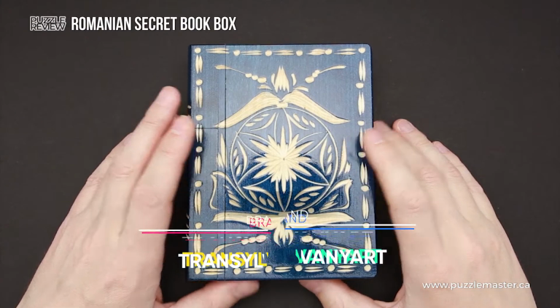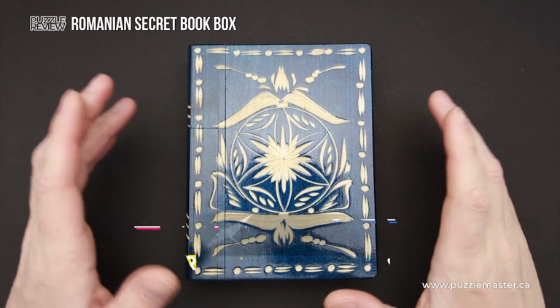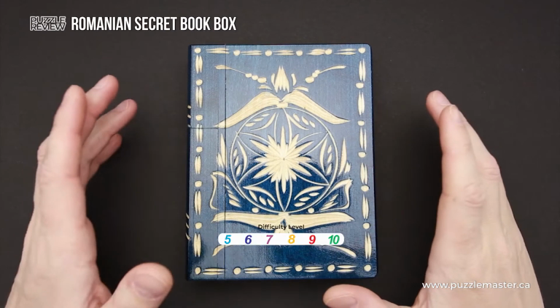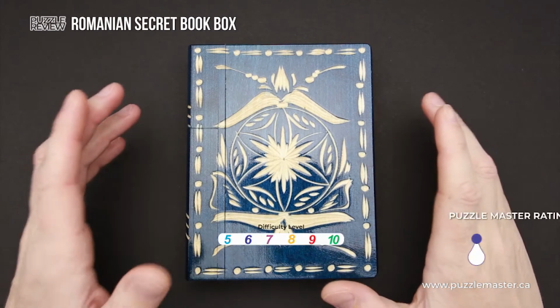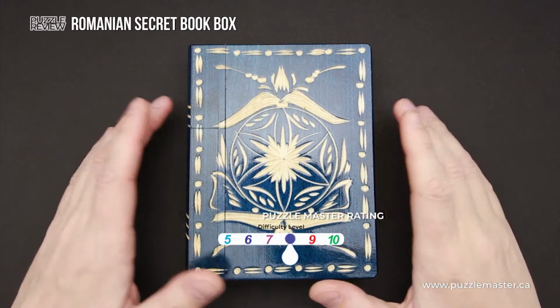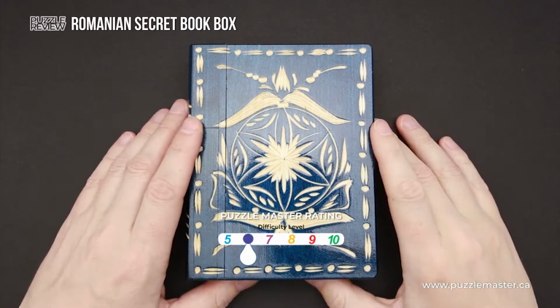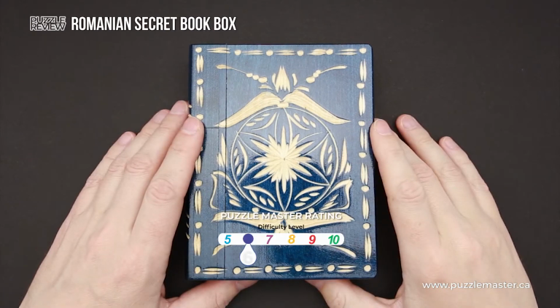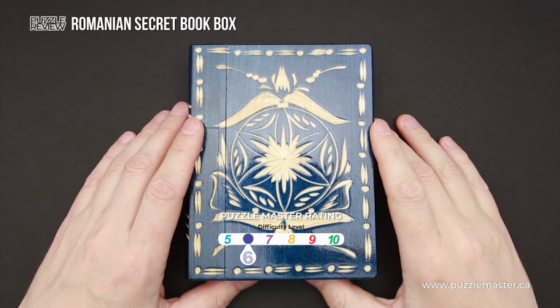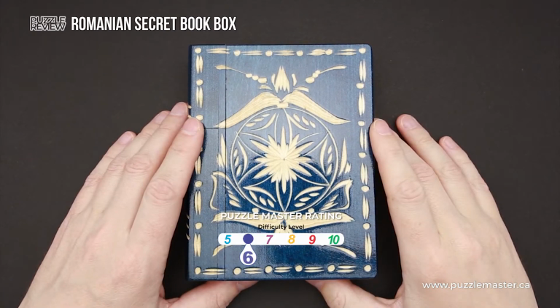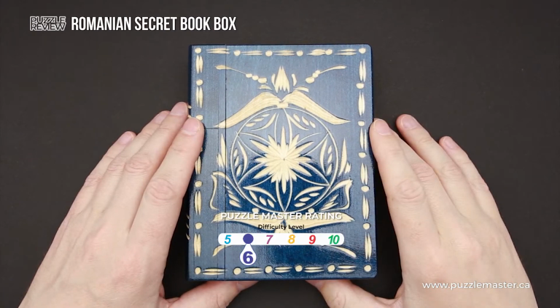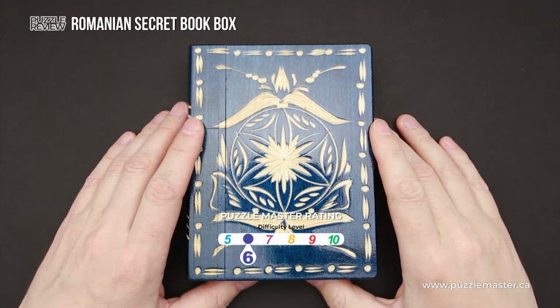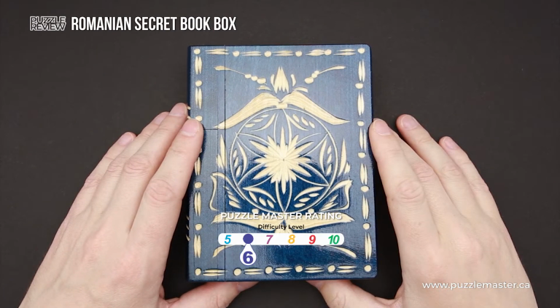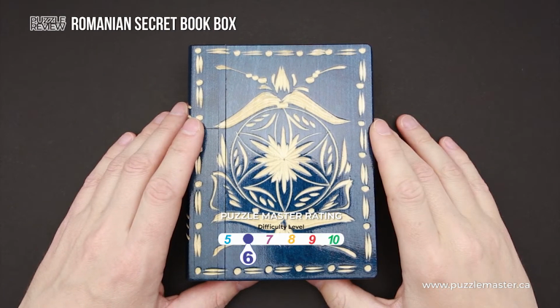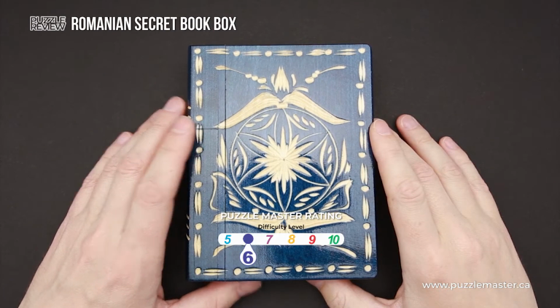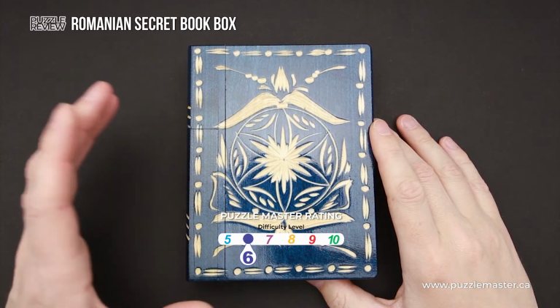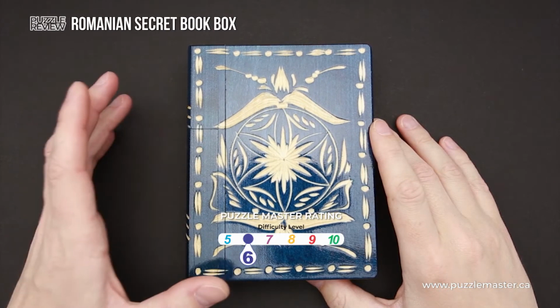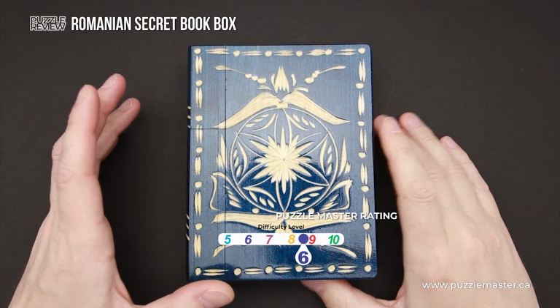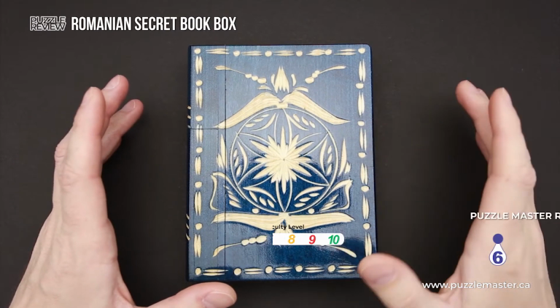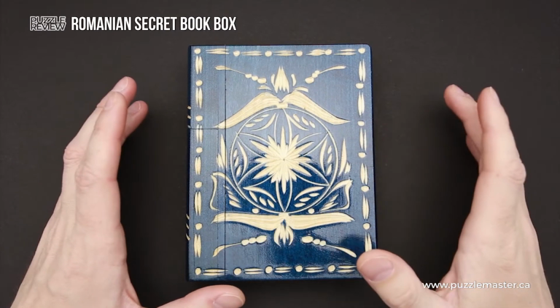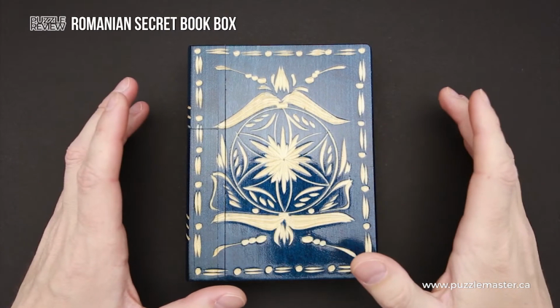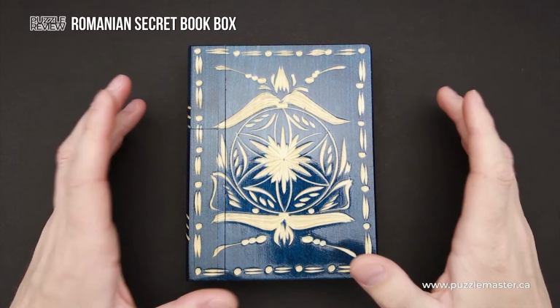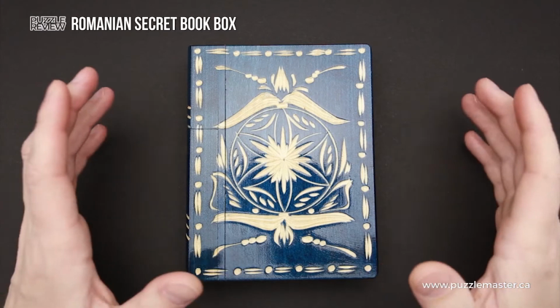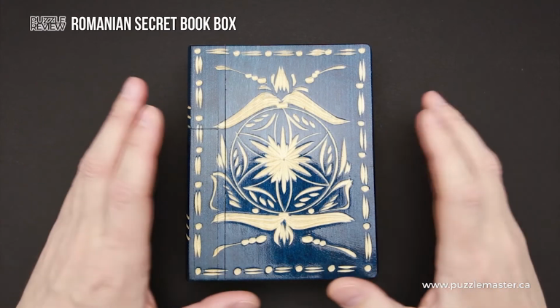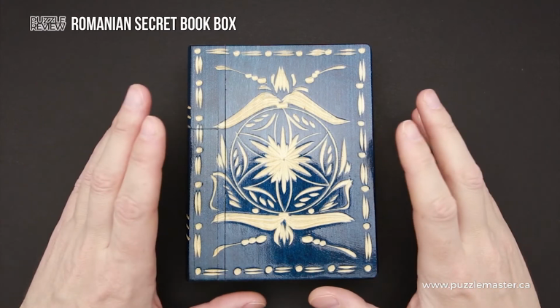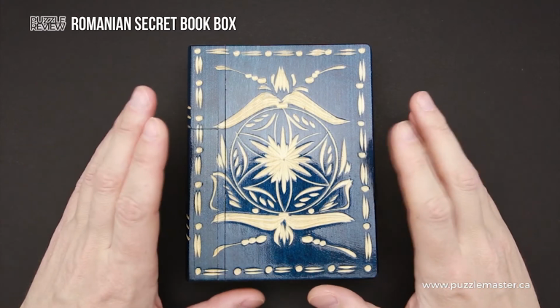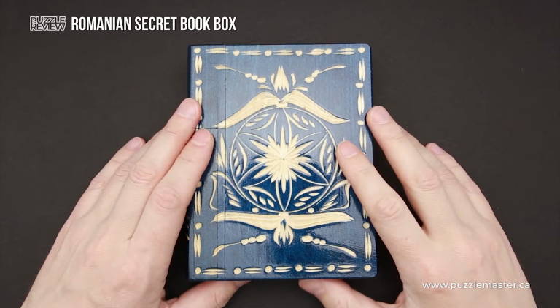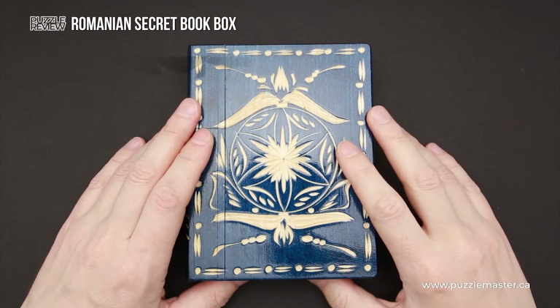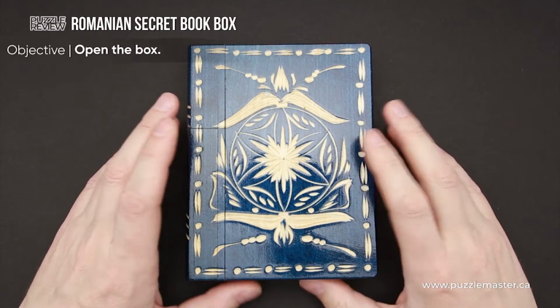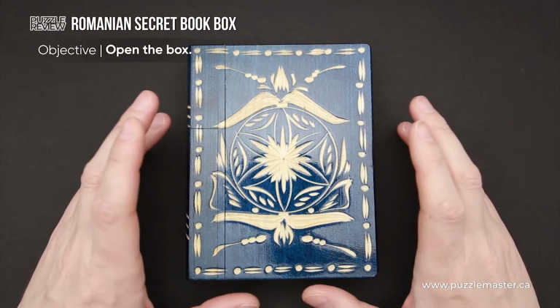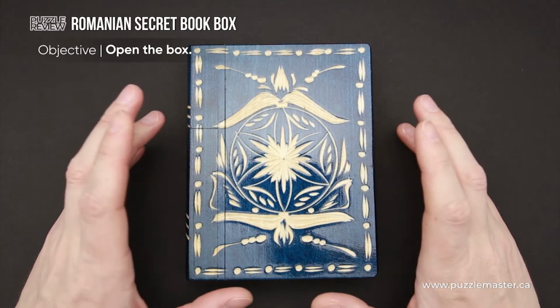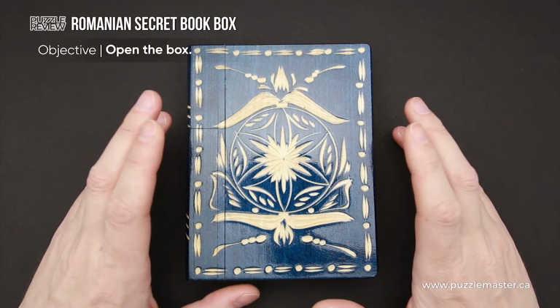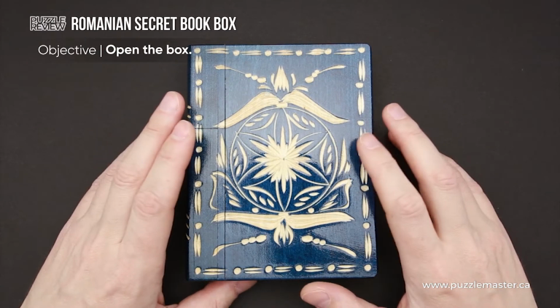It has a difficulty level of six out of ten on Puzzle Master's difficulty scale that runs from five to ten, and the object of the puzzle box is obviously to open it.